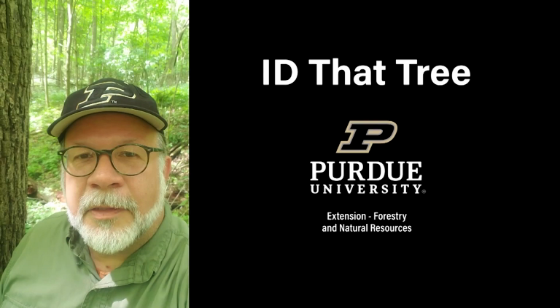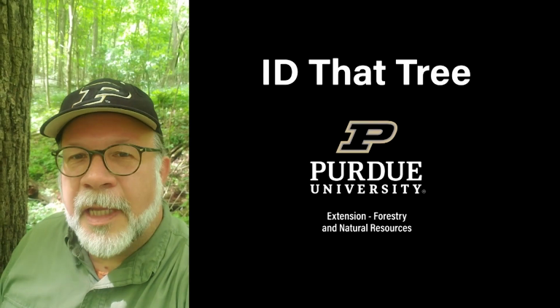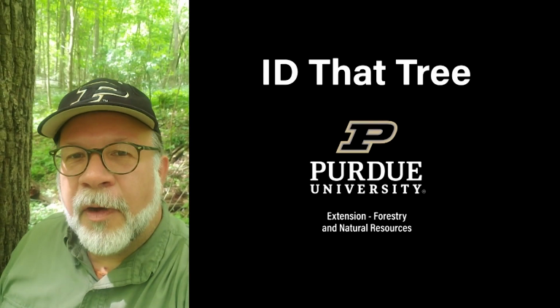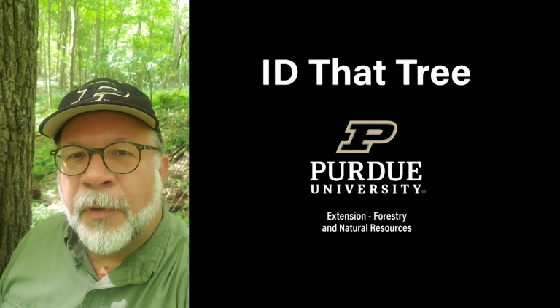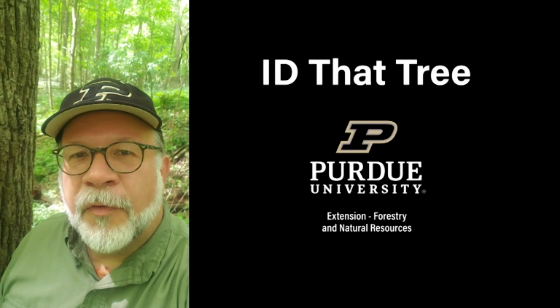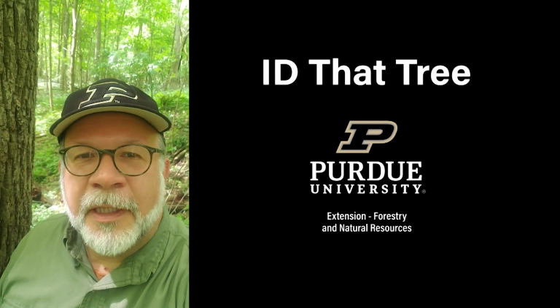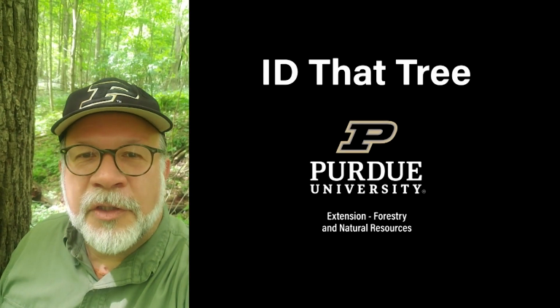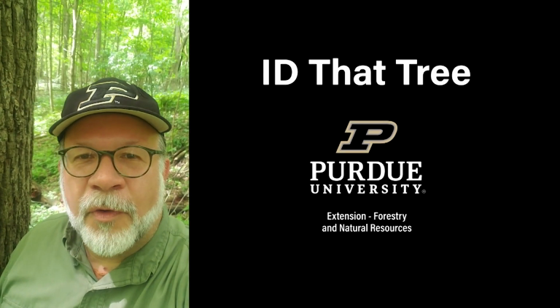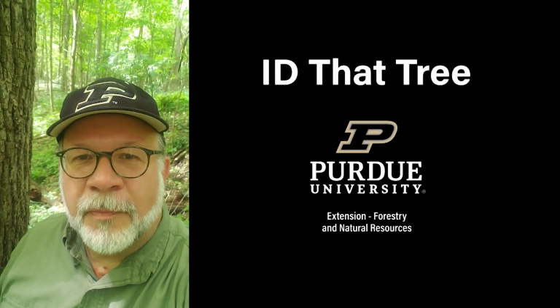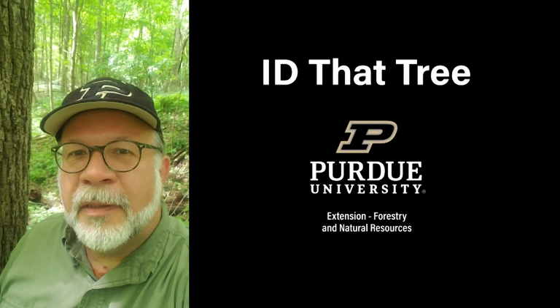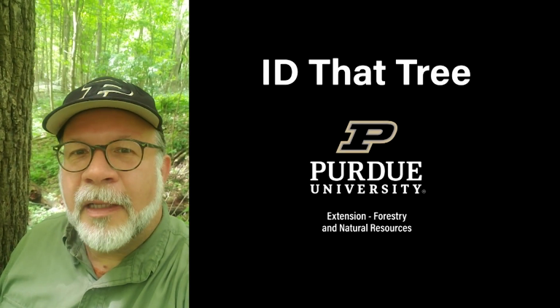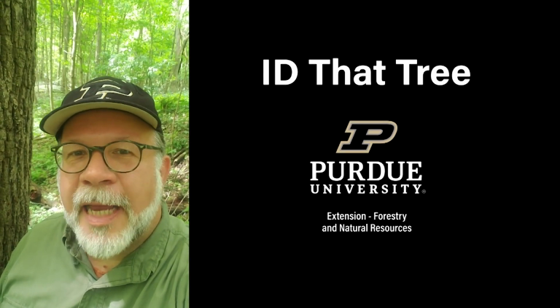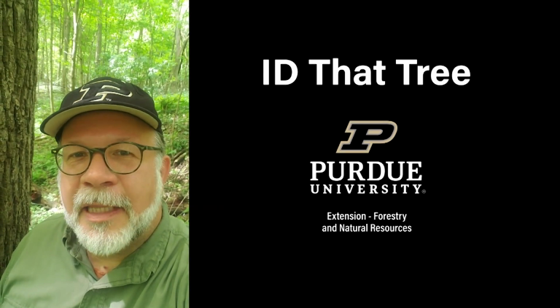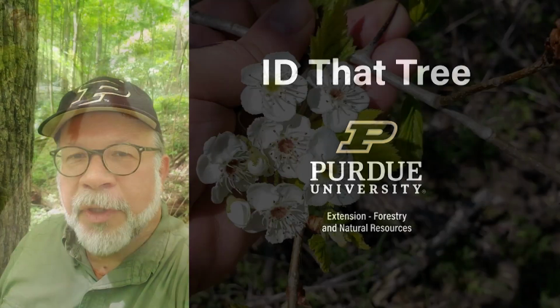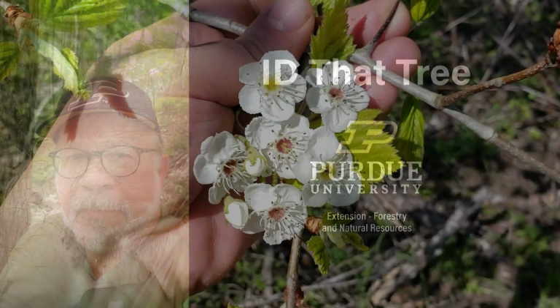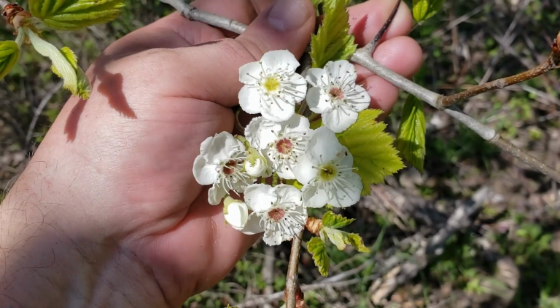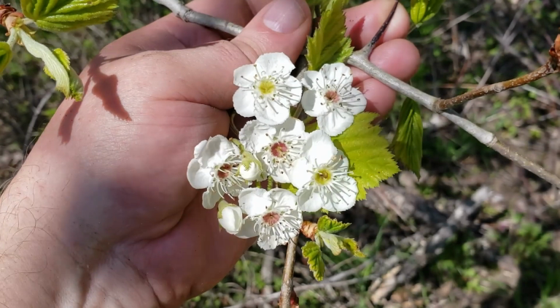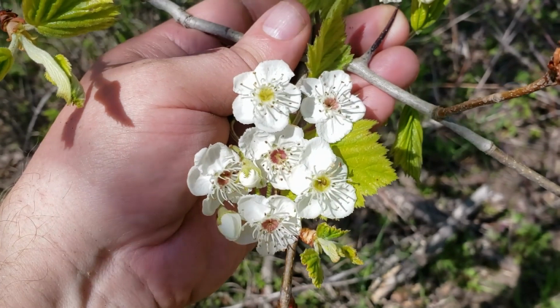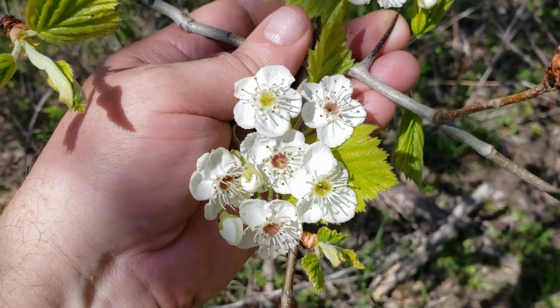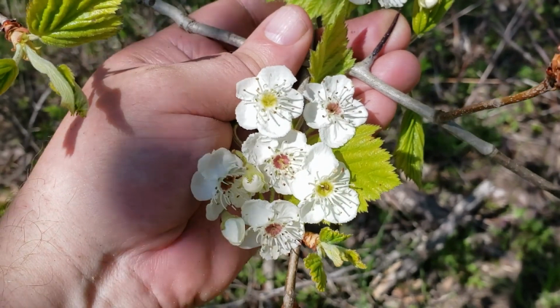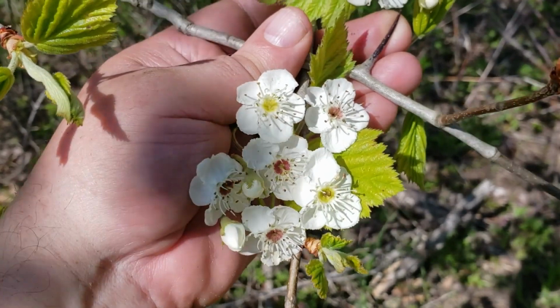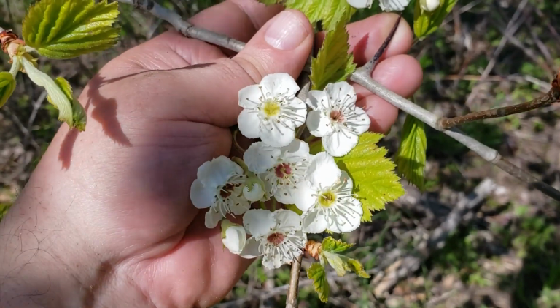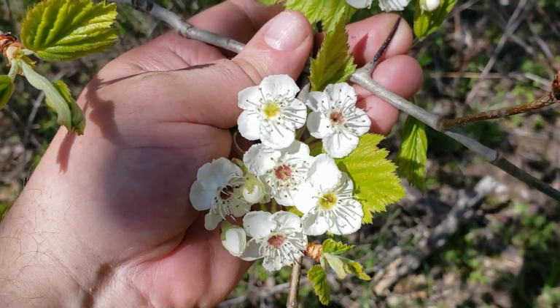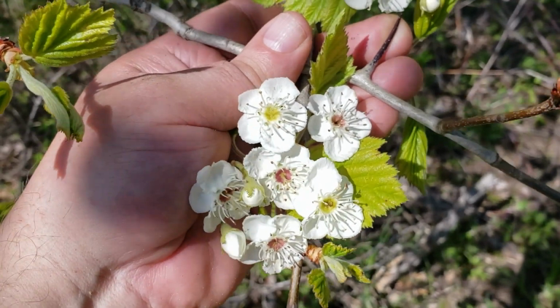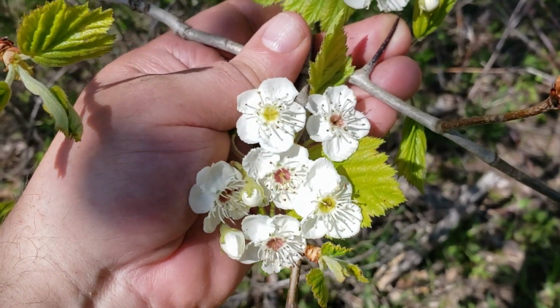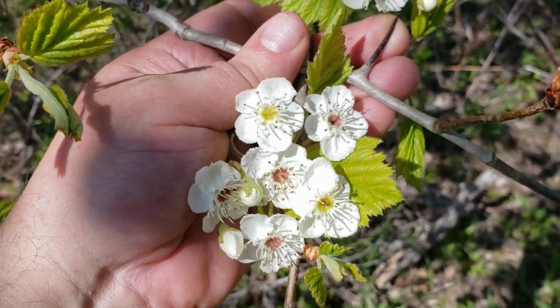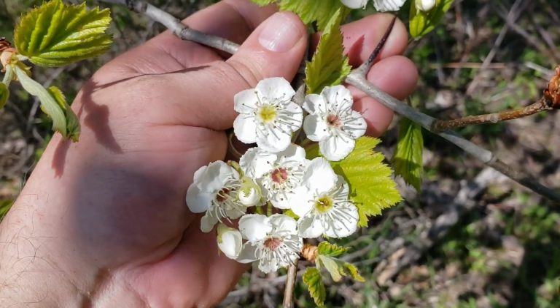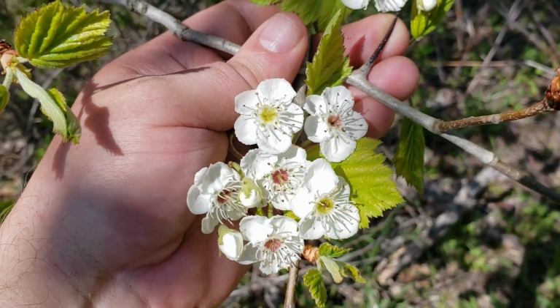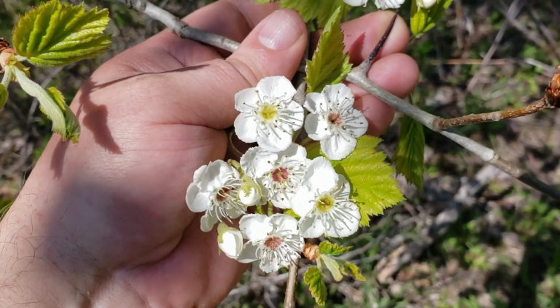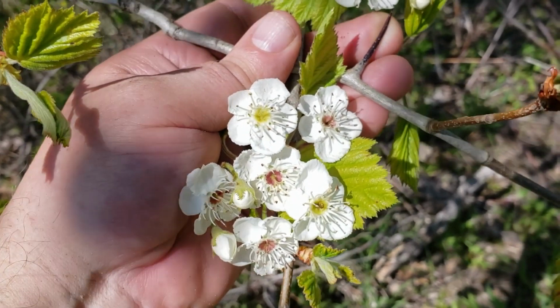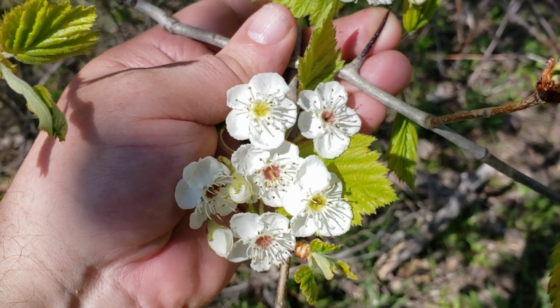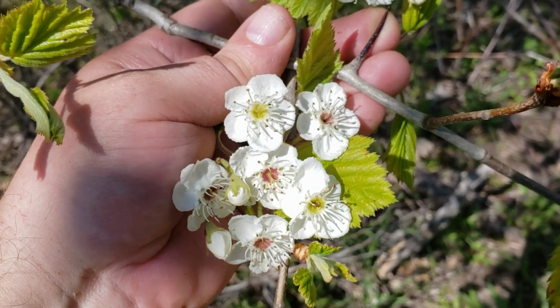This is Lenny Farley, Purdue University Extension Forester. Now let's ID that tree. In this edition of ID that tree, we're going to introduce you to another one of our spring blooming small trees here in Indiana.